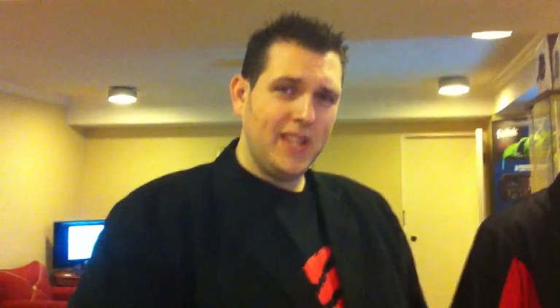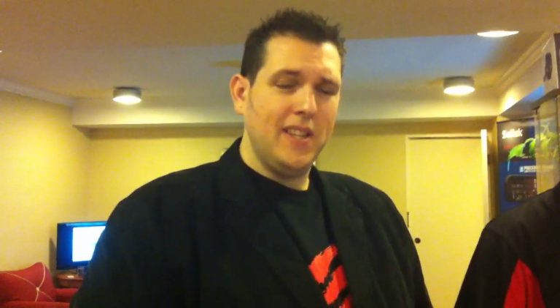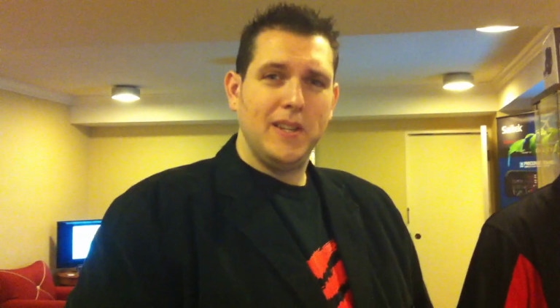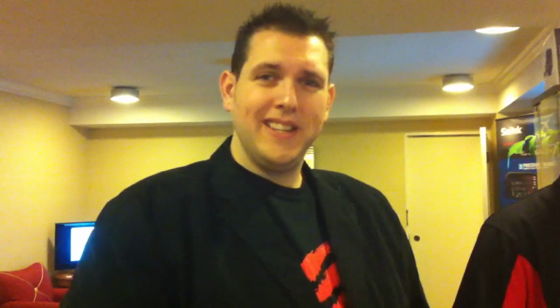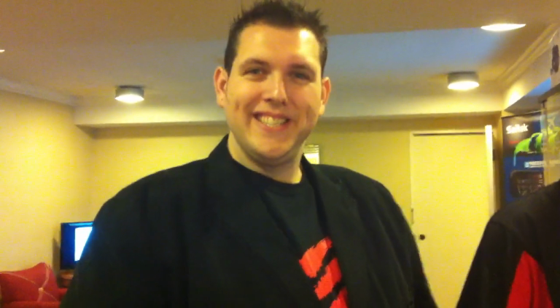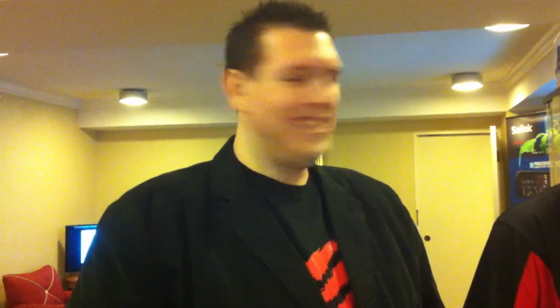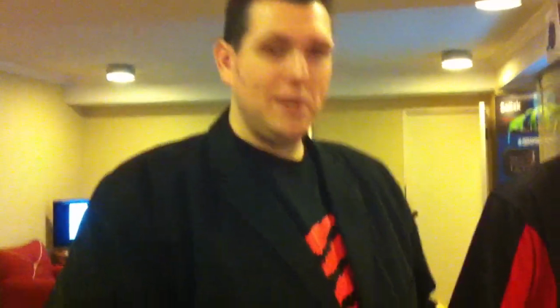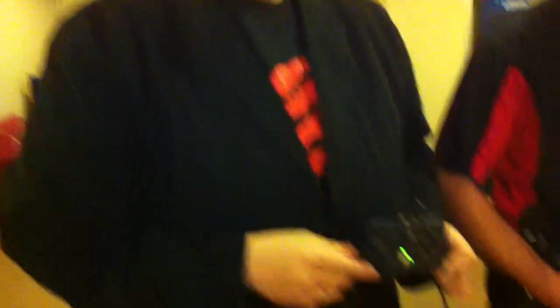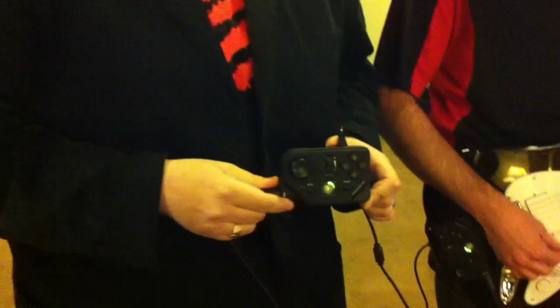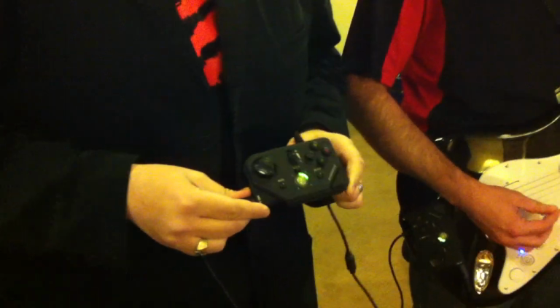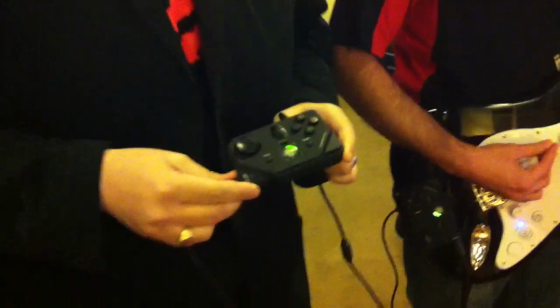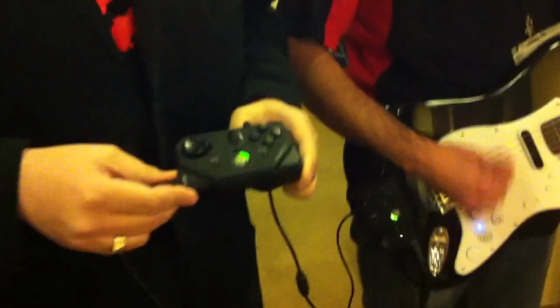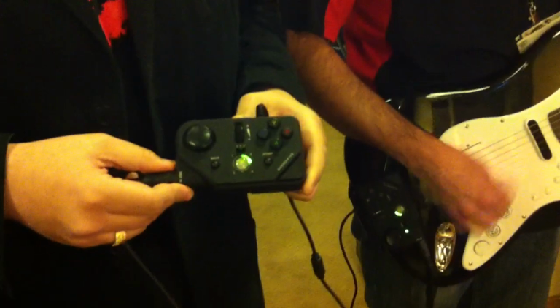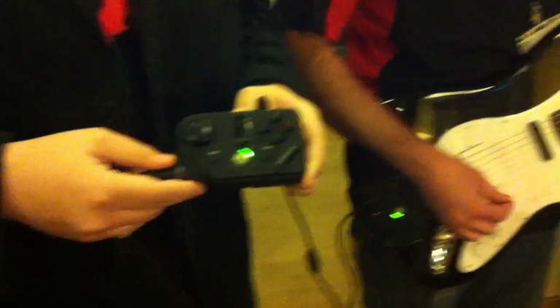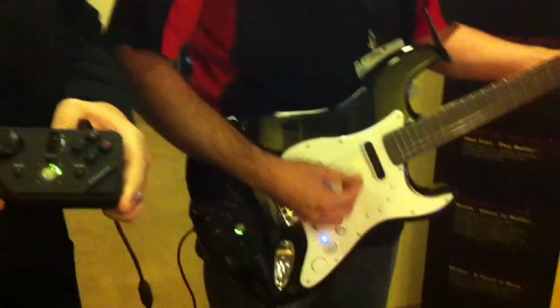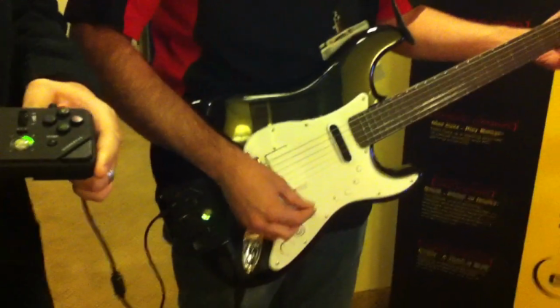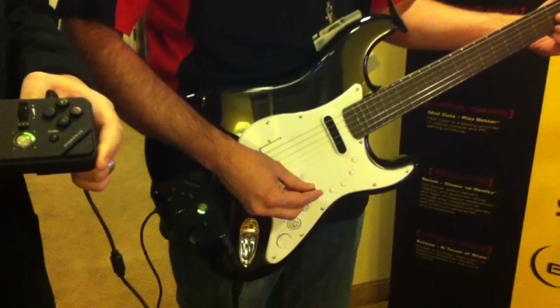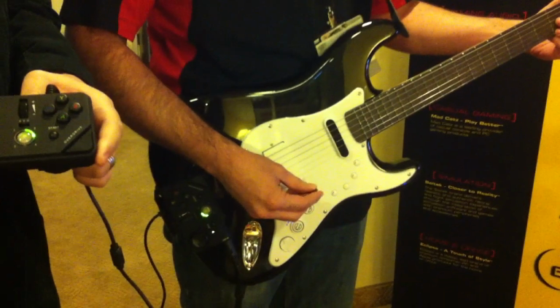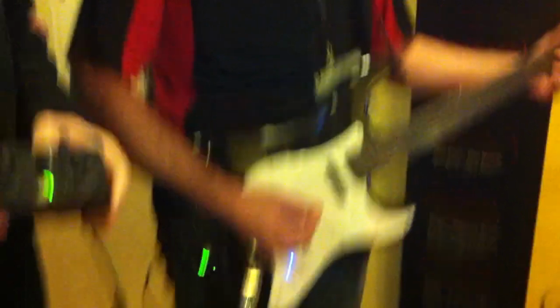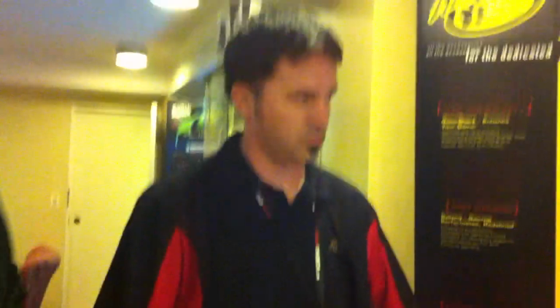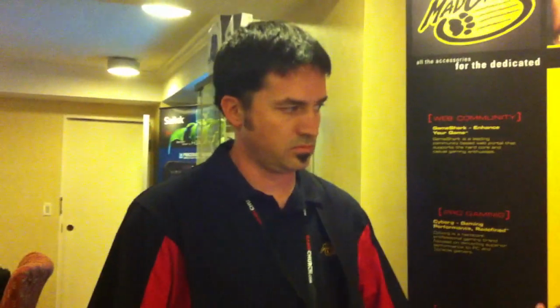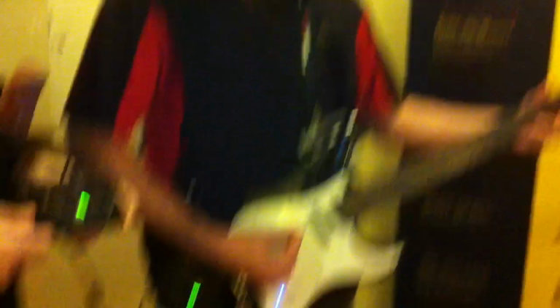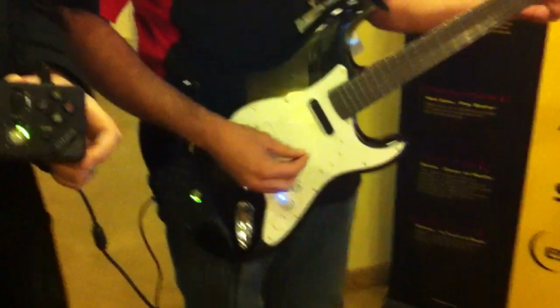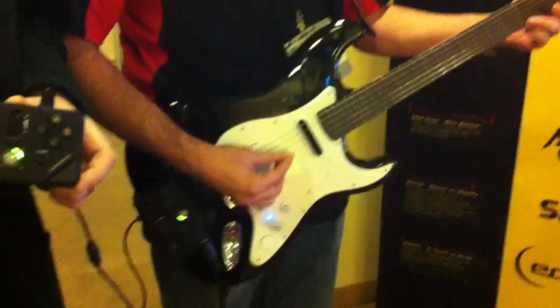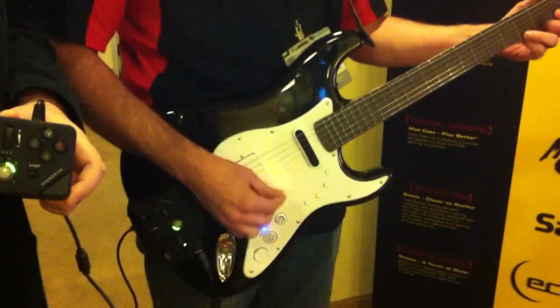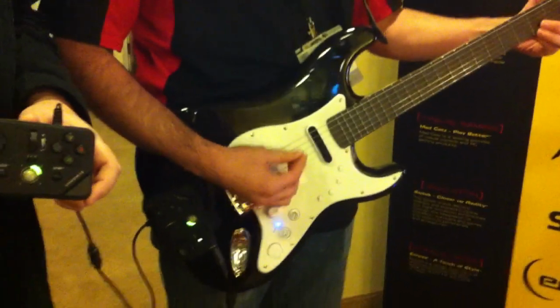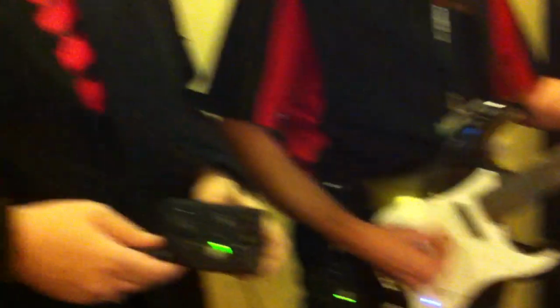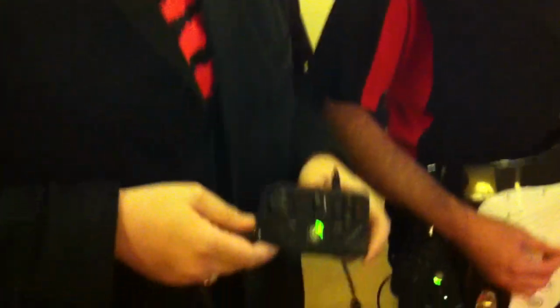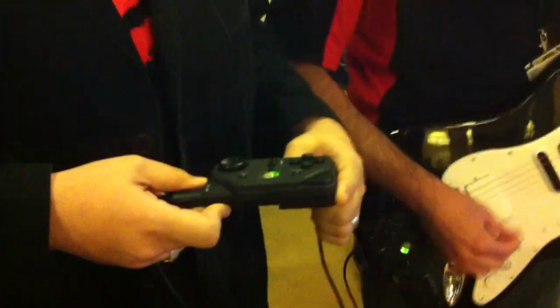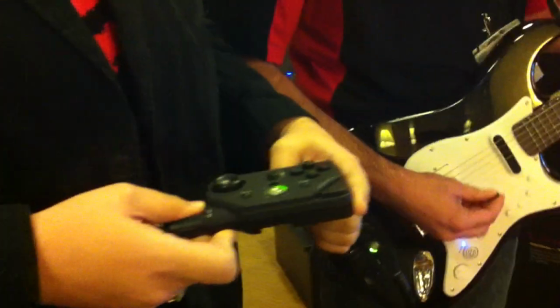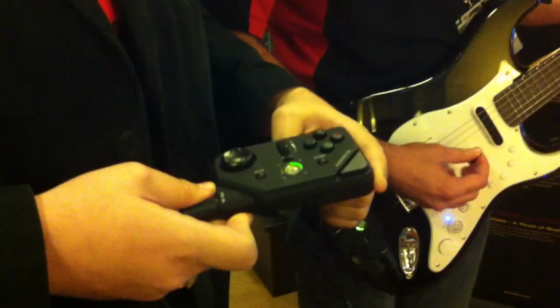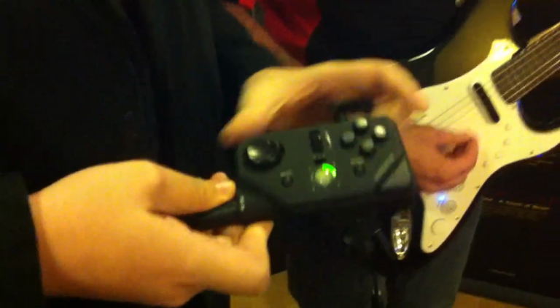The very personable Alex from Madcatz is going to show us the MIDI Pro adapter for Rock Band 3, which you see working right here. Dalen is also from Madcatz and is strumming to some Stuntable Pilots, and Alex is going to walk us through this product right now.